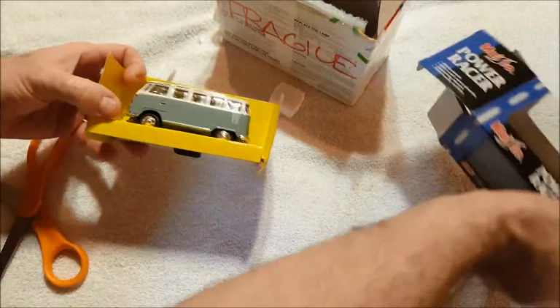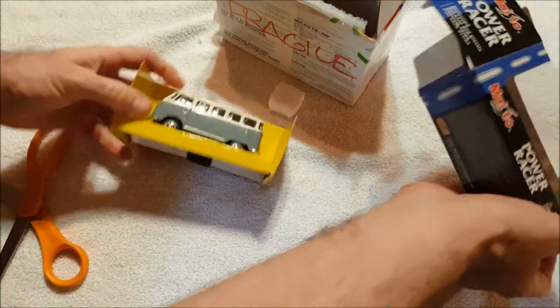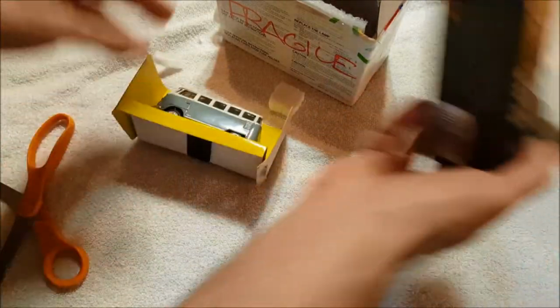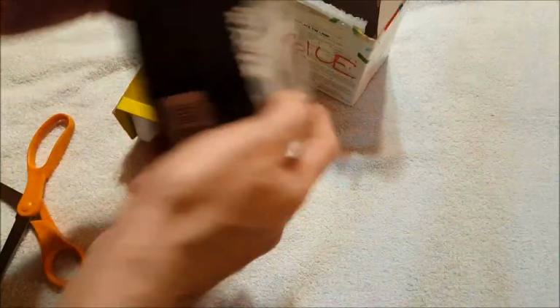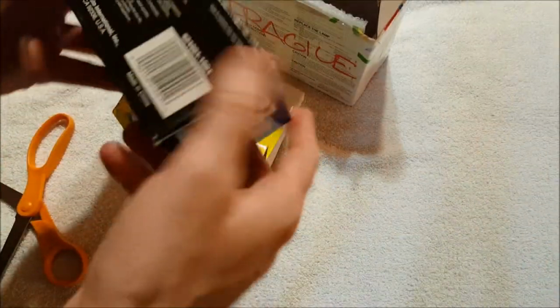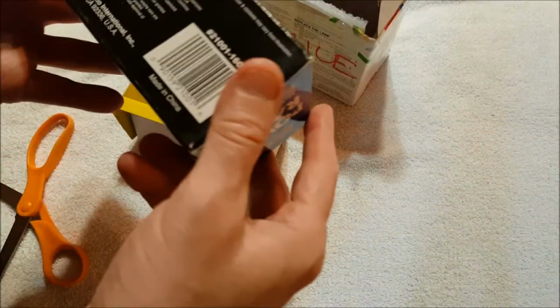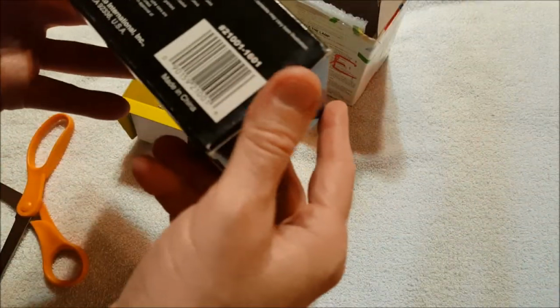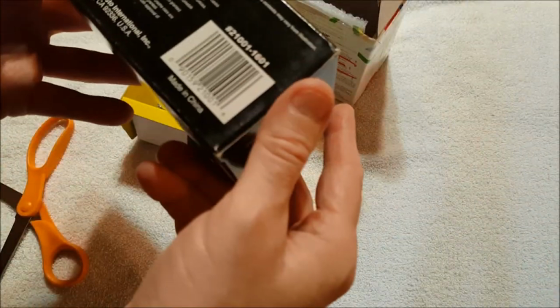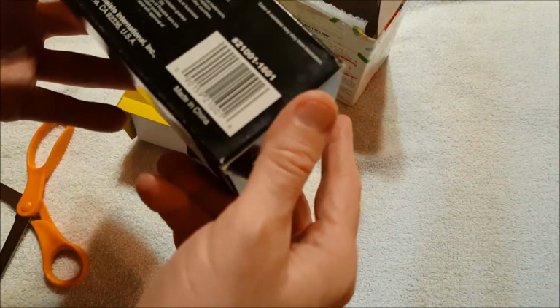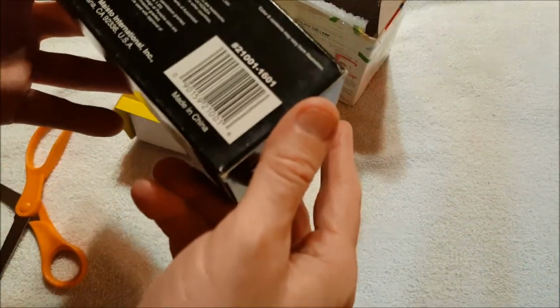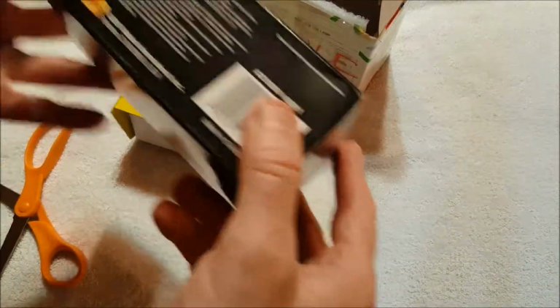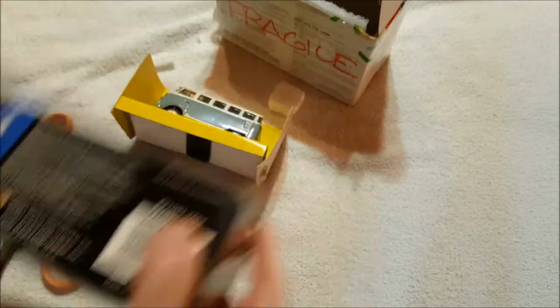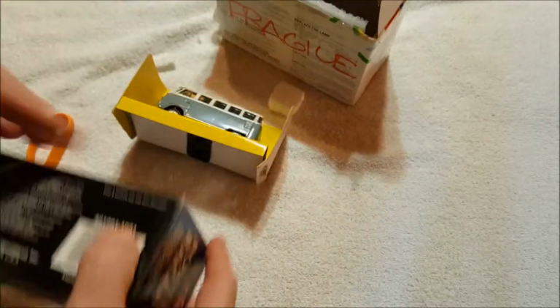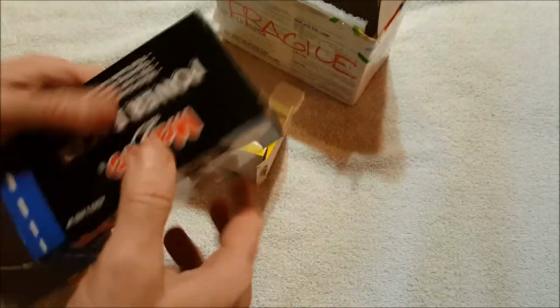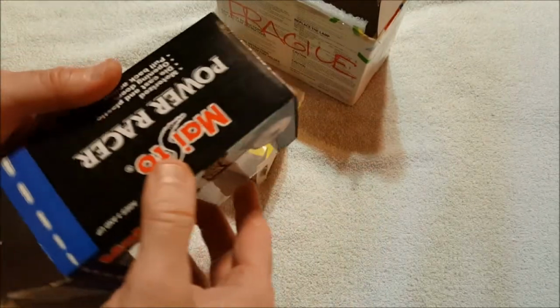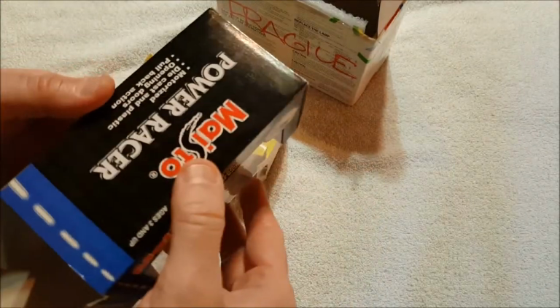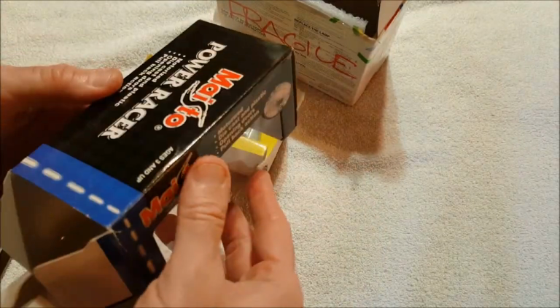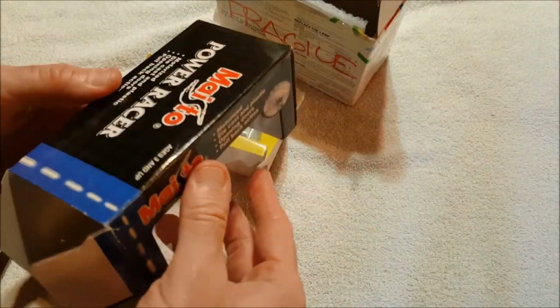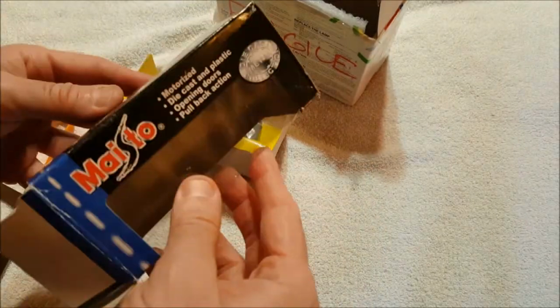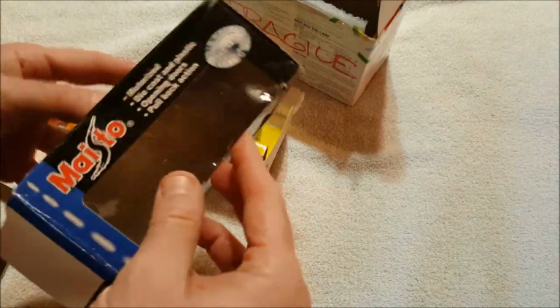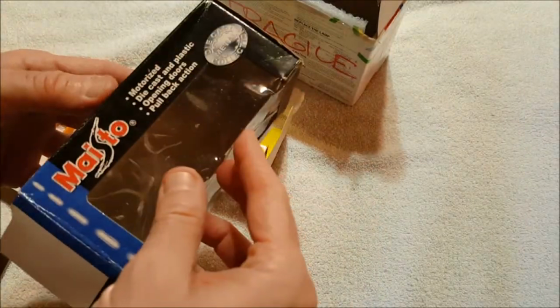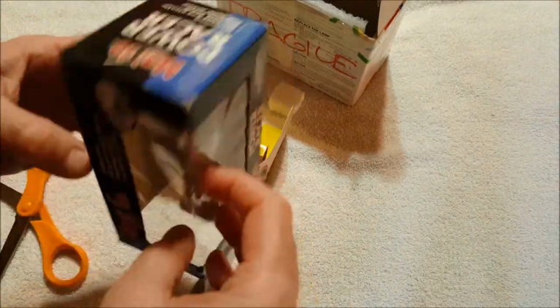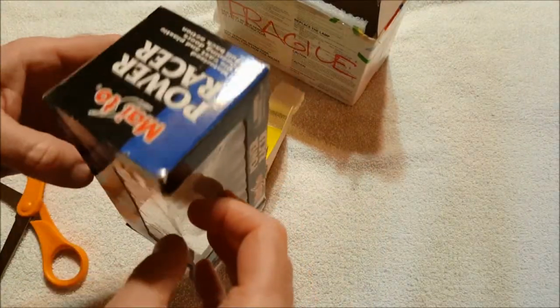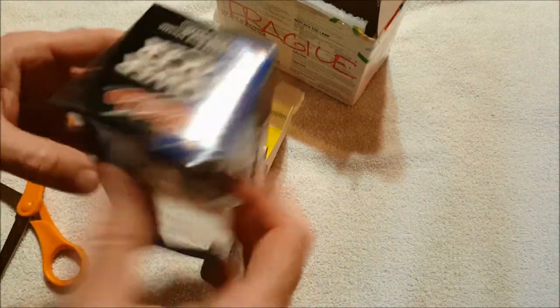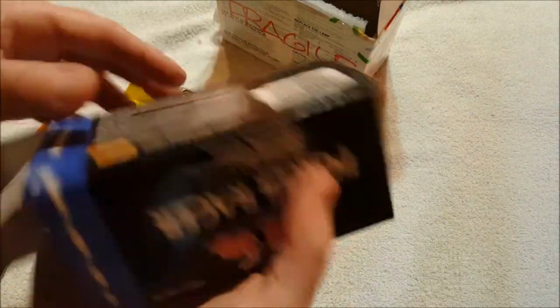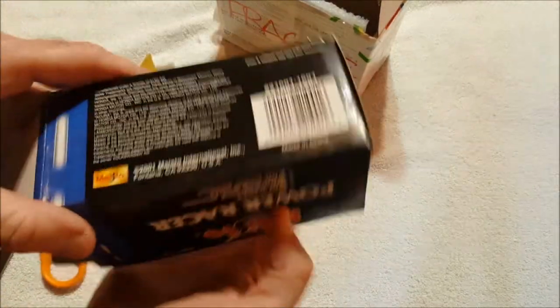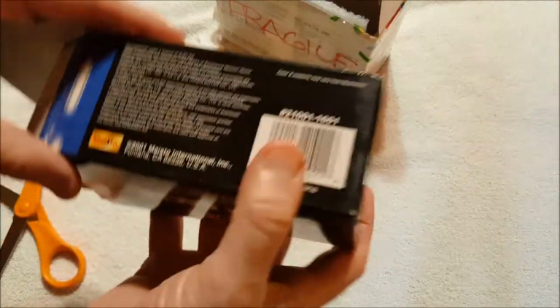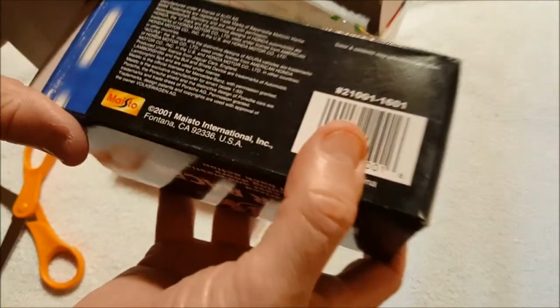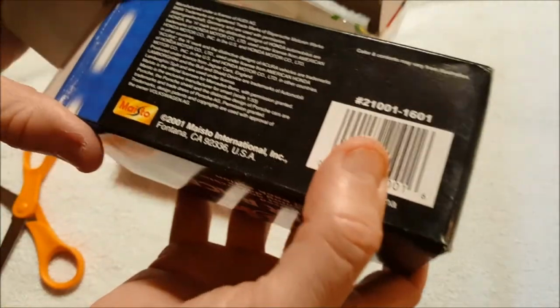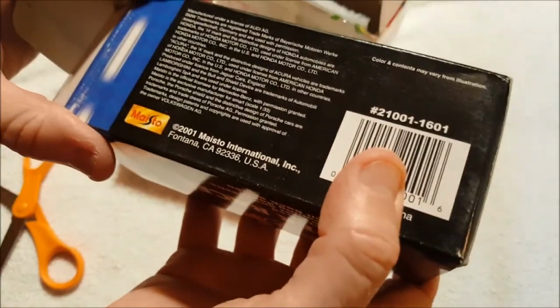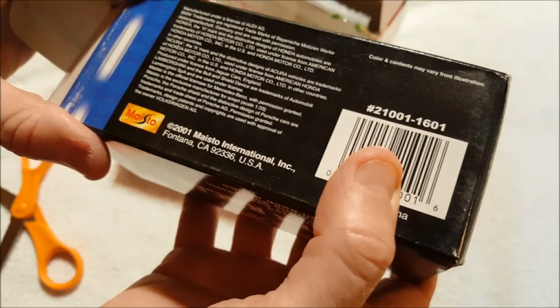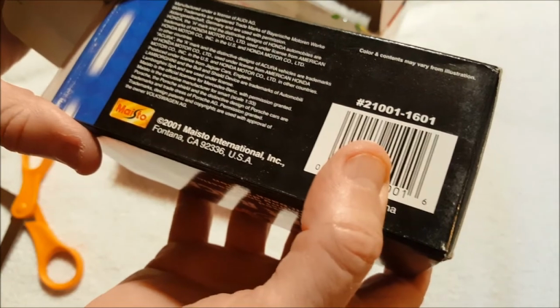I was told this is 1:48 scale, but this looks a little bit large for 1:48 scale. I don't see 1:48 on here anywhere.